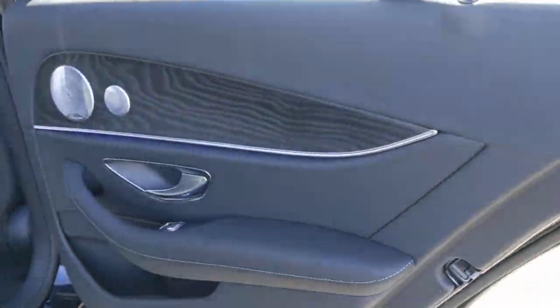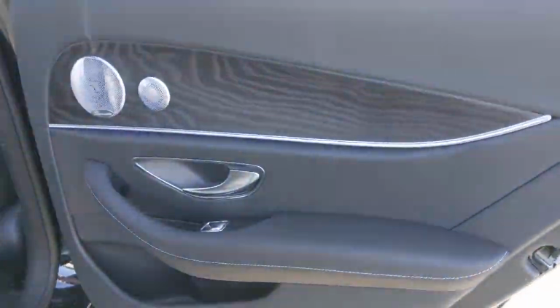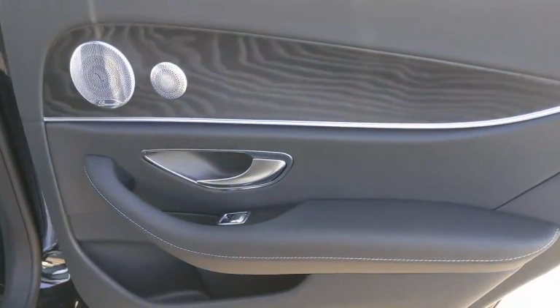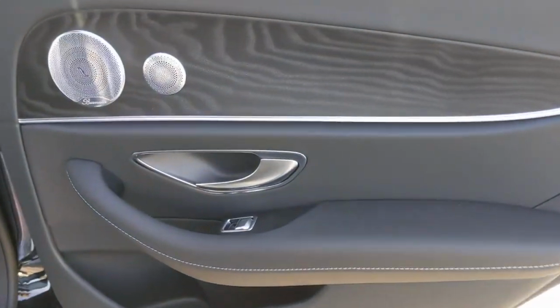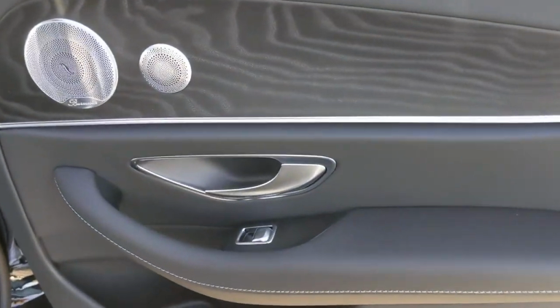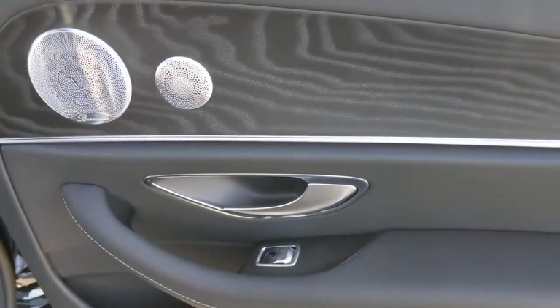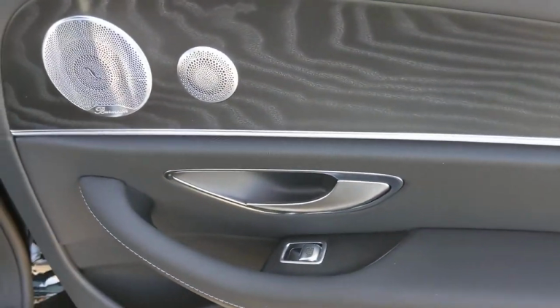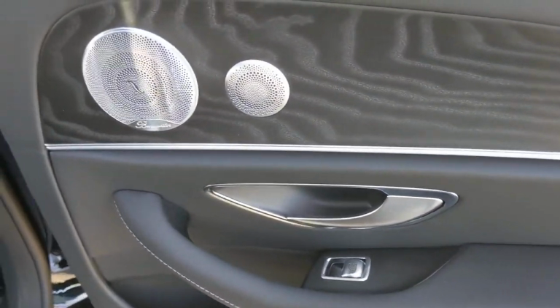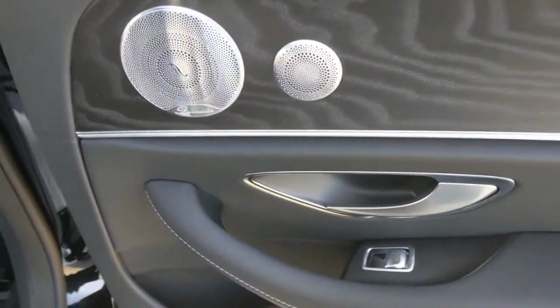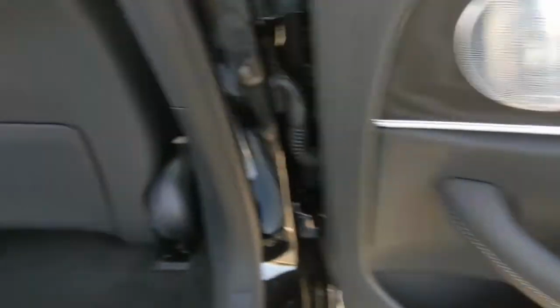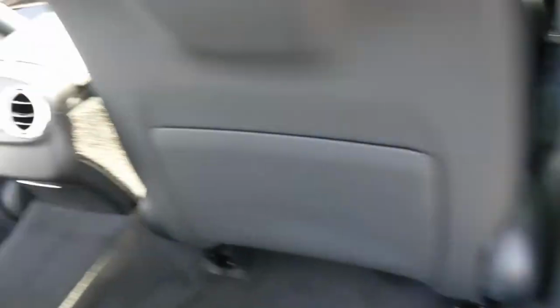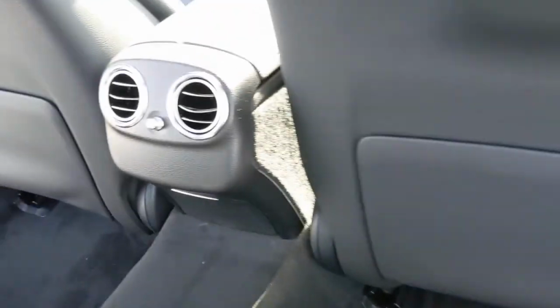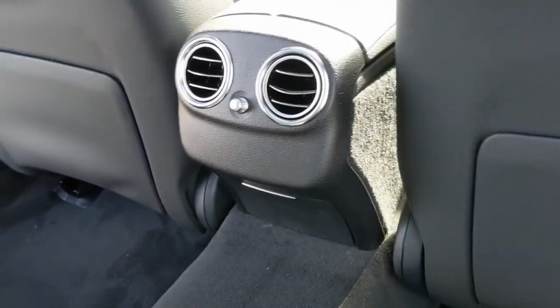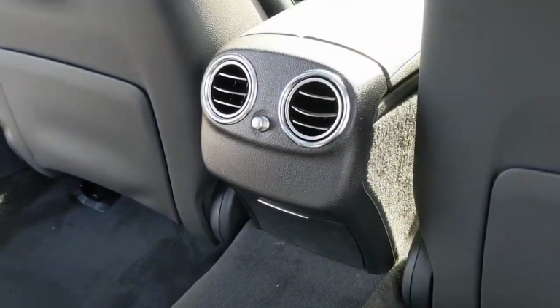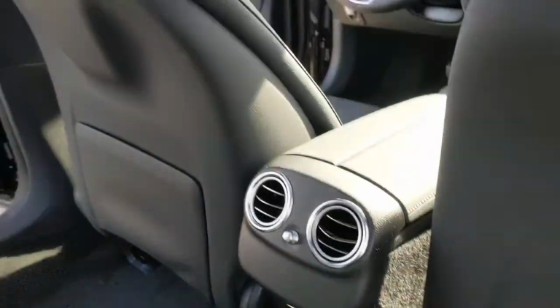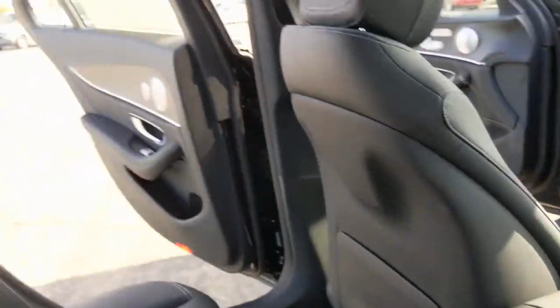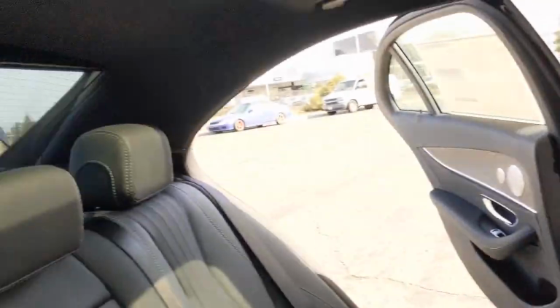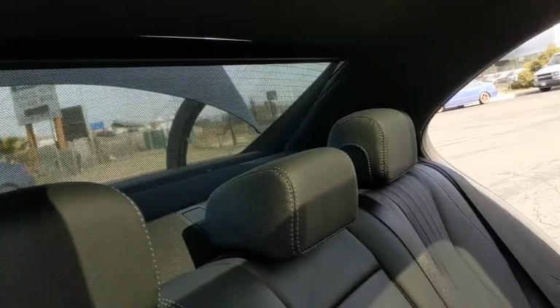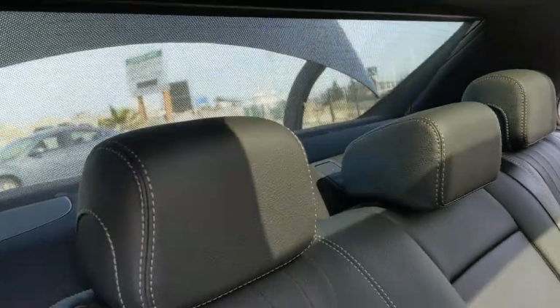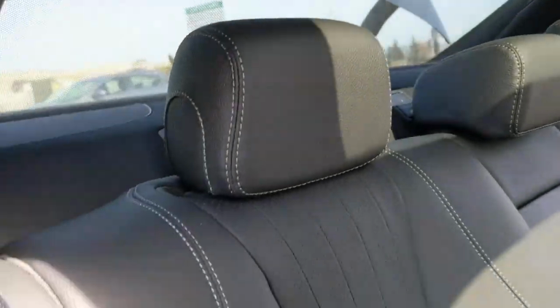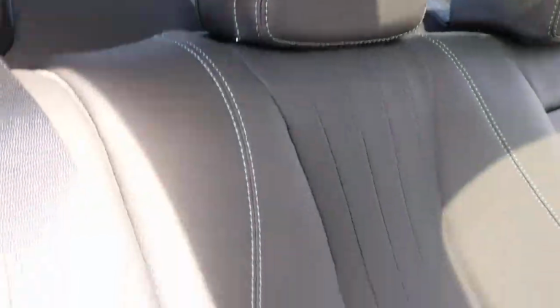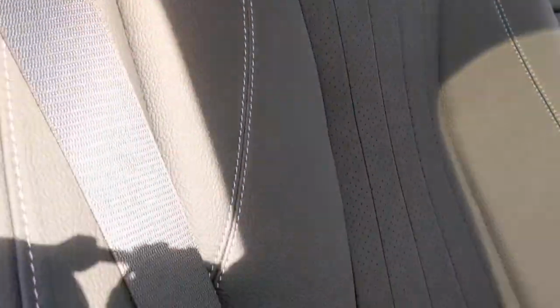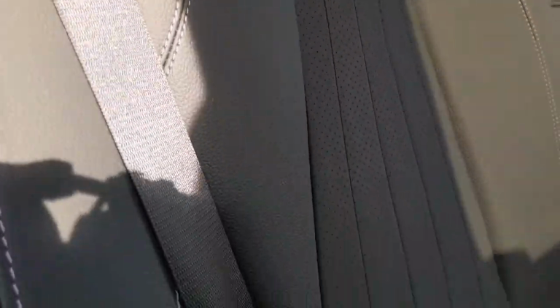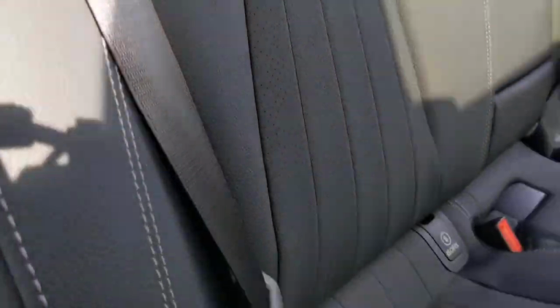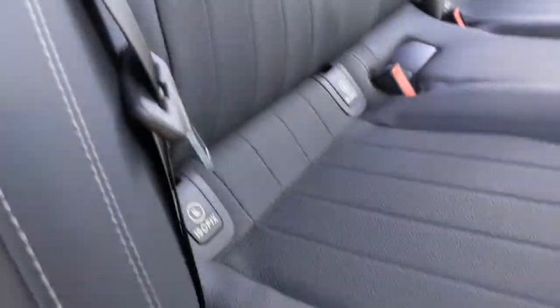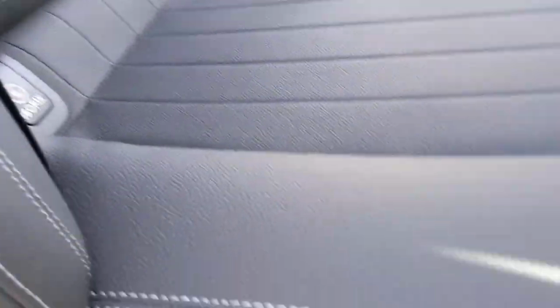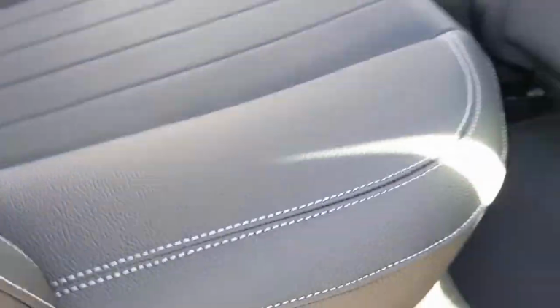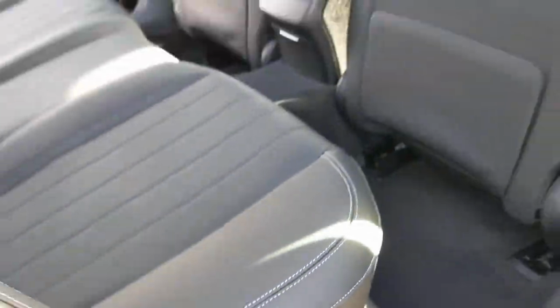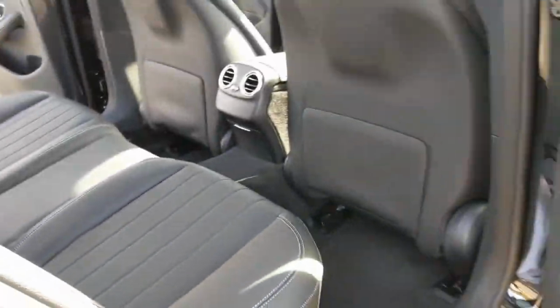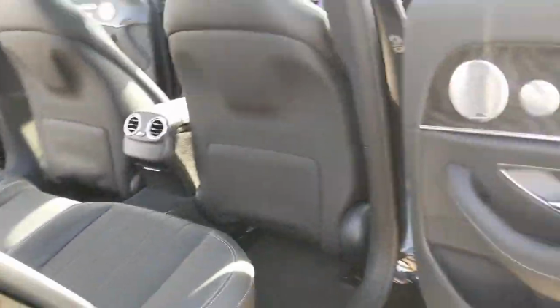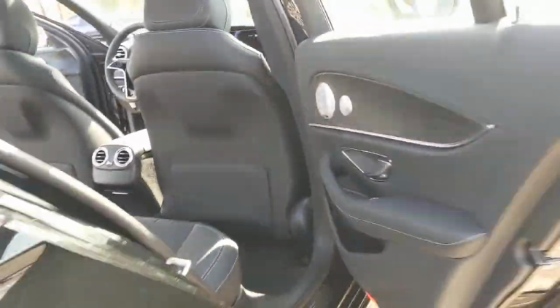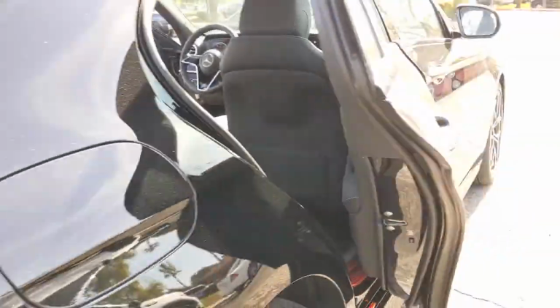Relax and enjoy the confidence that comes with practical luxury in this E-Class wagon. Treat yourself to a test drive today. Our staff will toss you the keys and give you an outstanding customer experience.